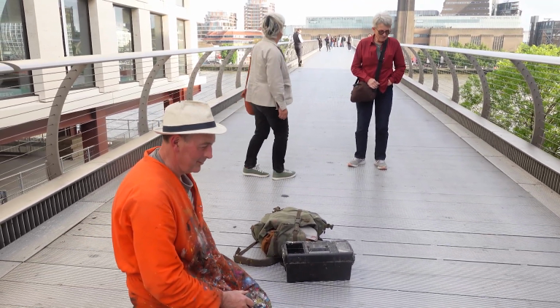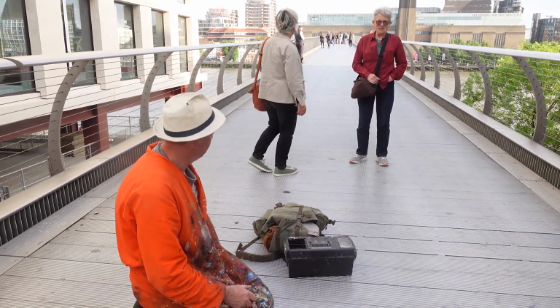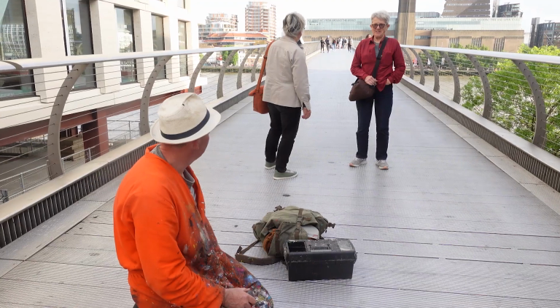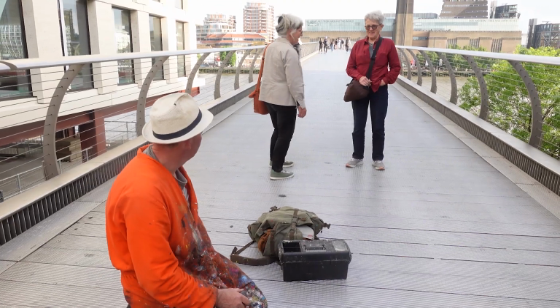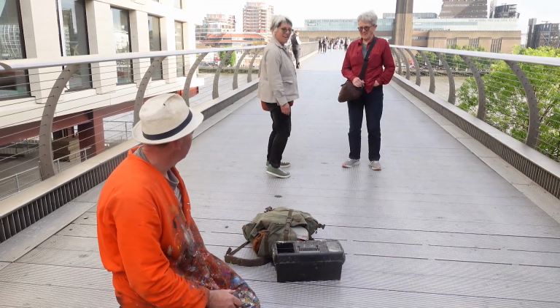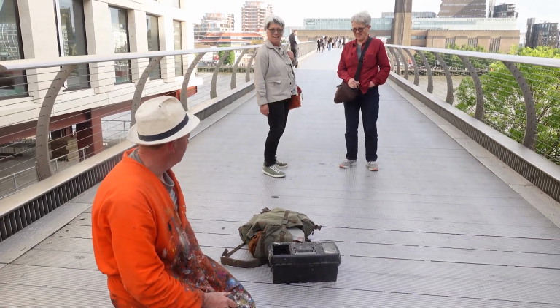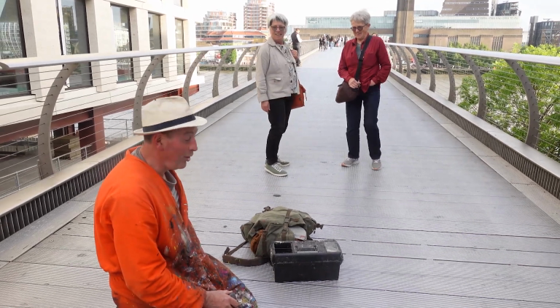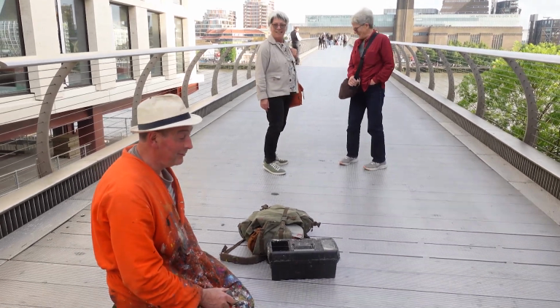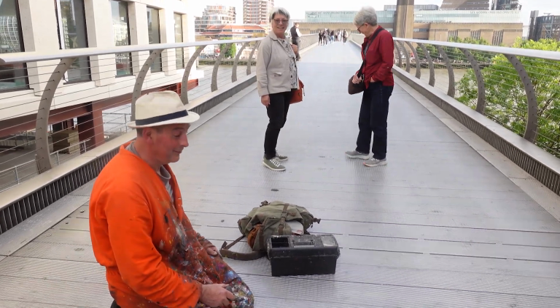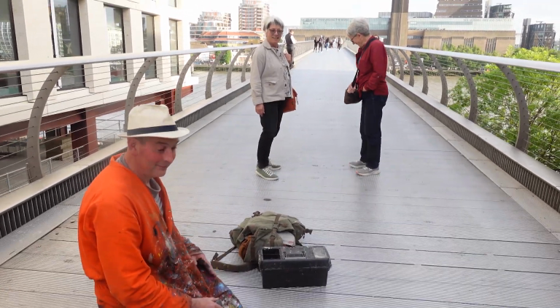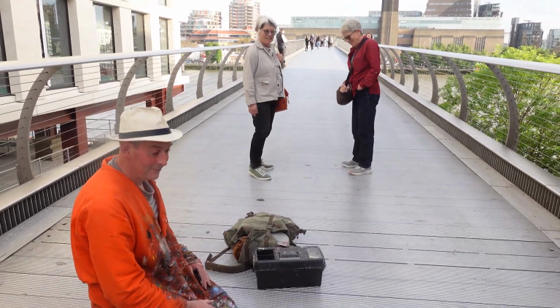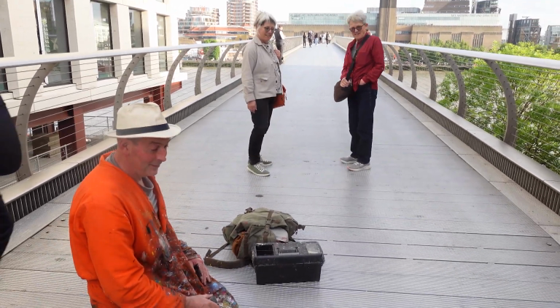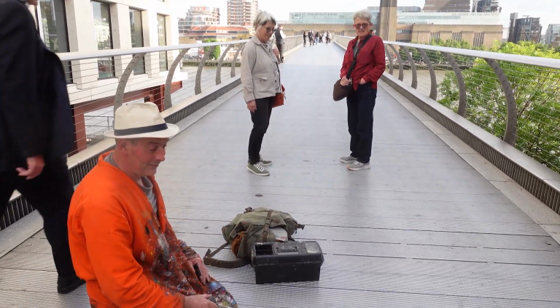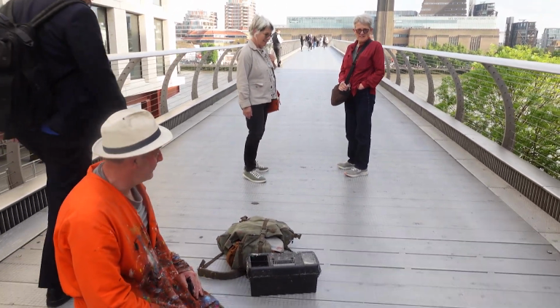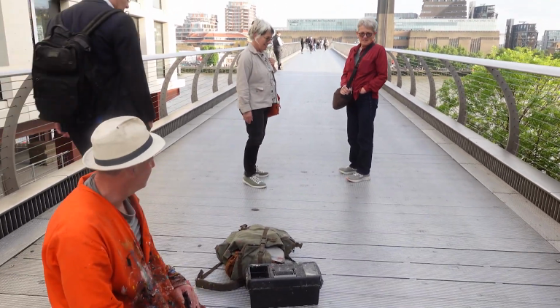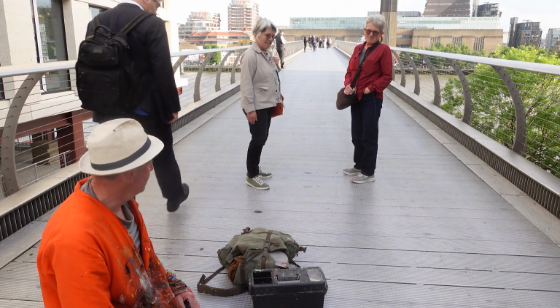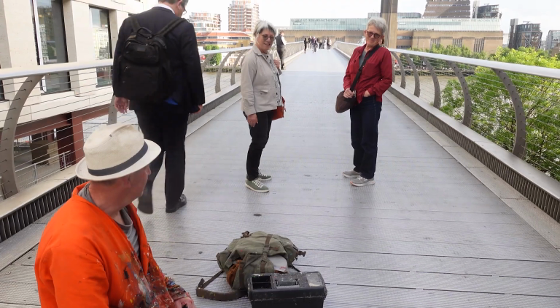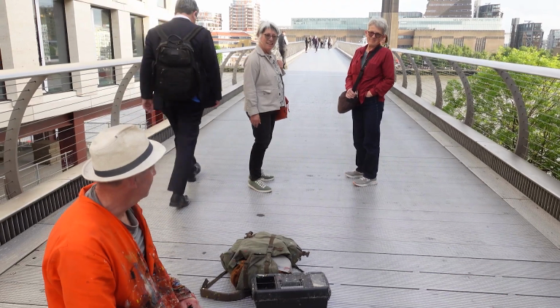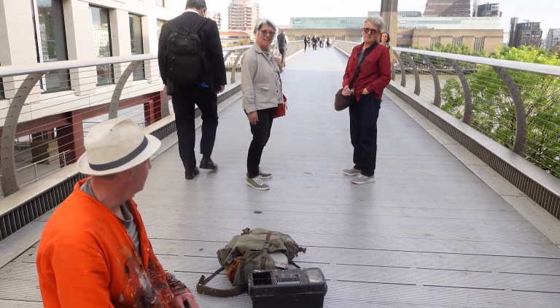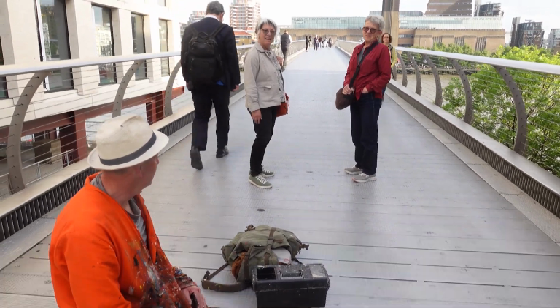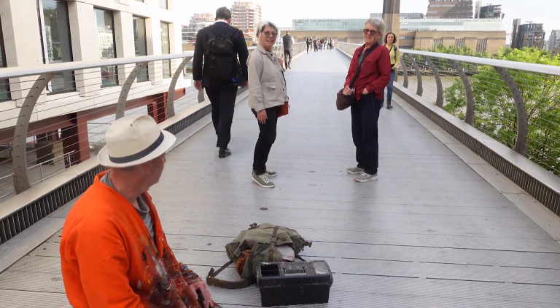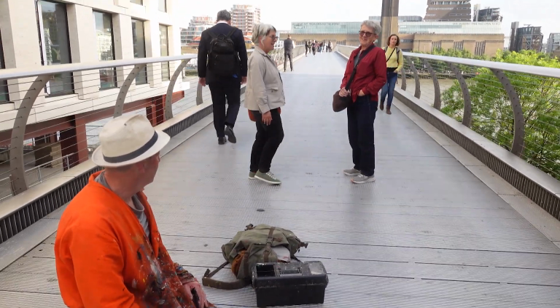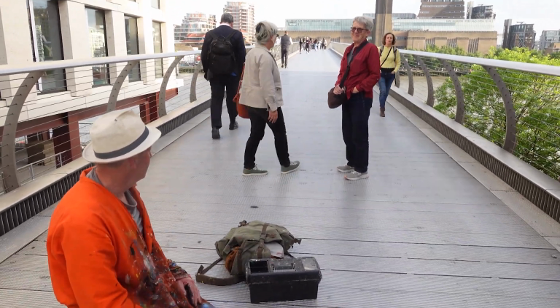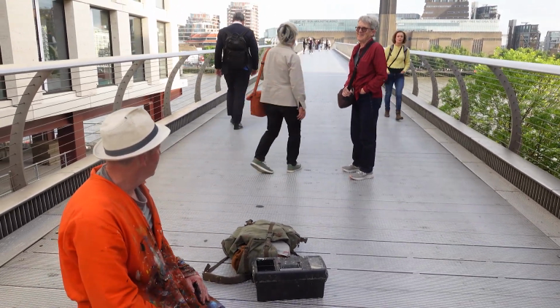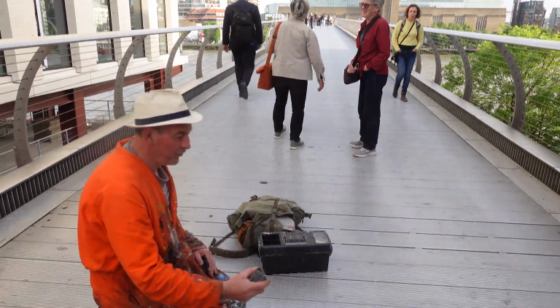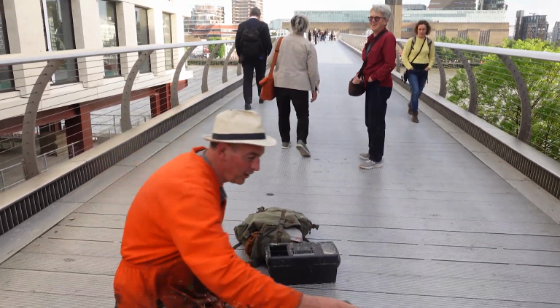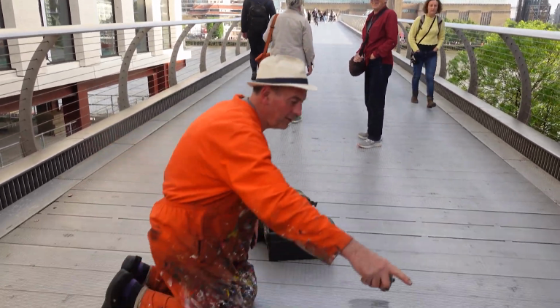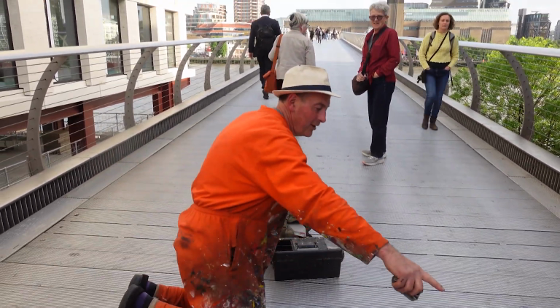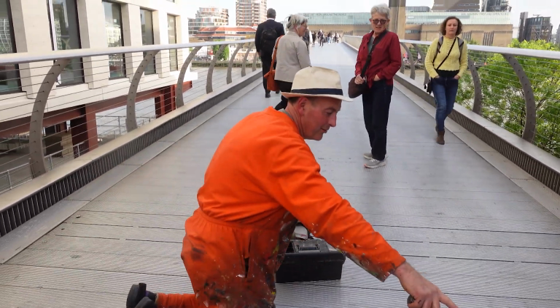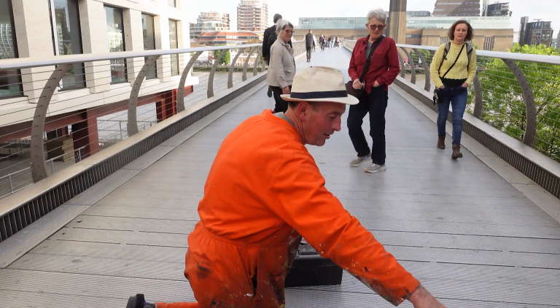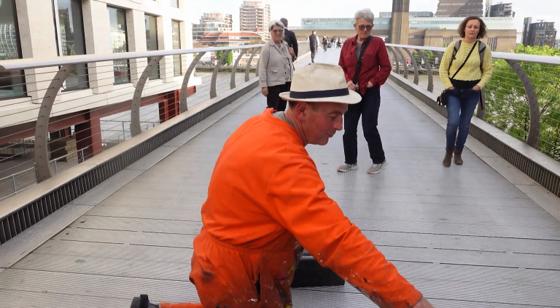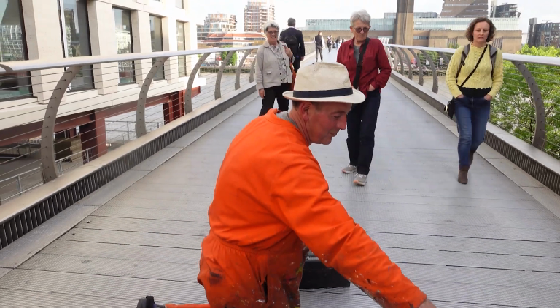The bridge is featured in Harry Potter and the Half-Blood Prince, where the bridge collapses following an attack by the Death Eaters. It also appears in the 2014 Marvel Cinematic Universe film Guardians of the Galaxy during a climactic battle.